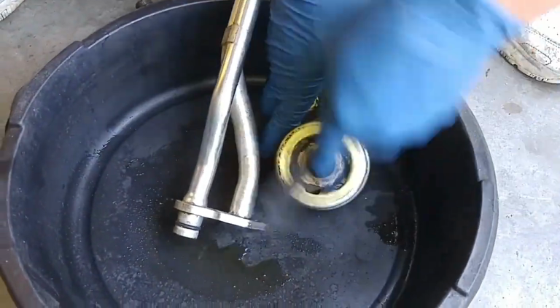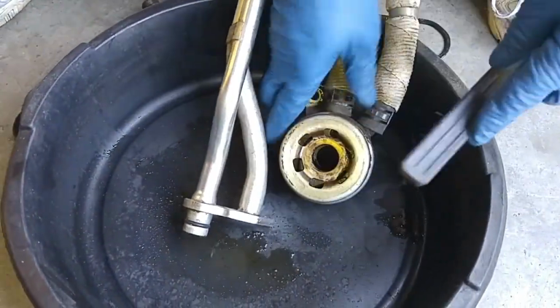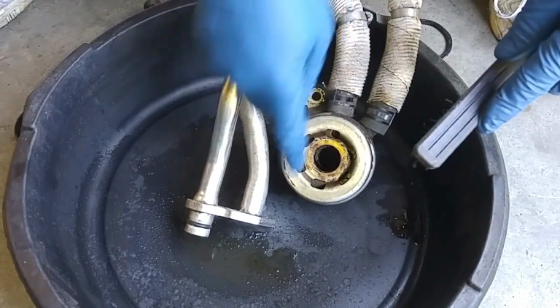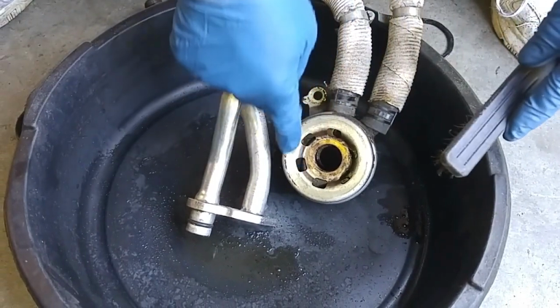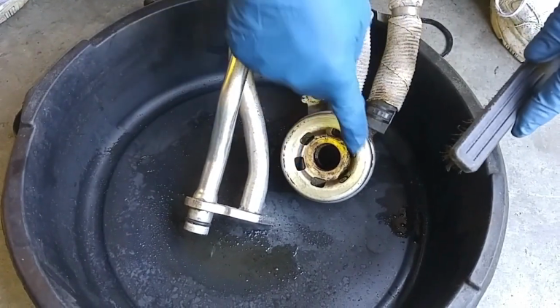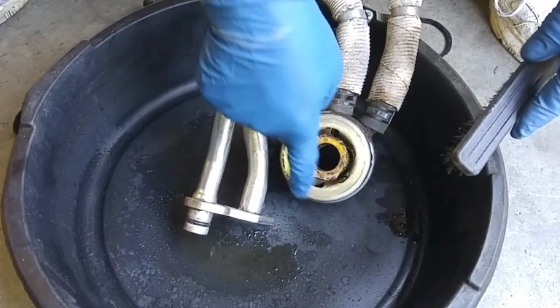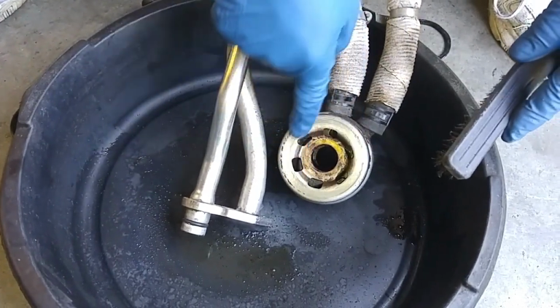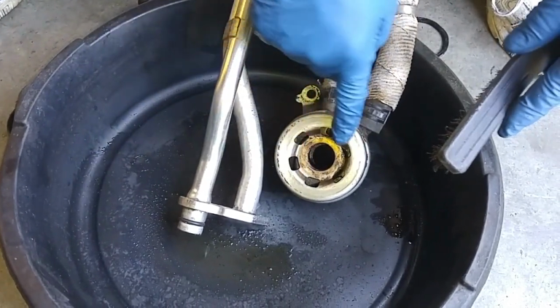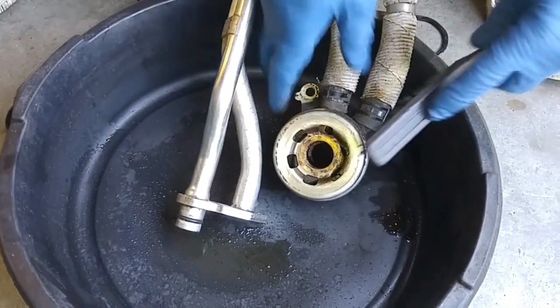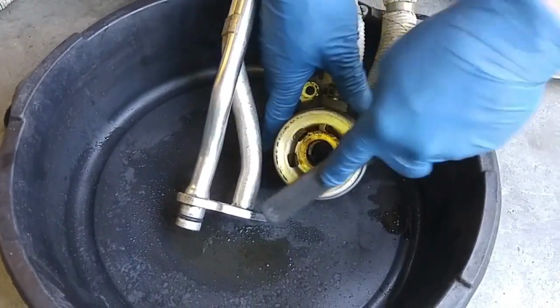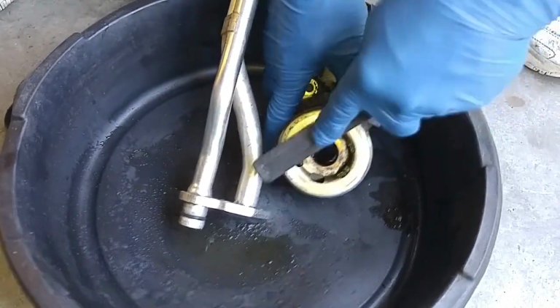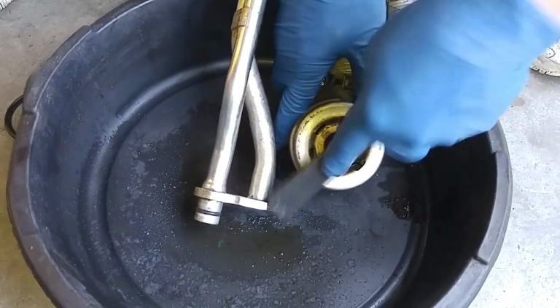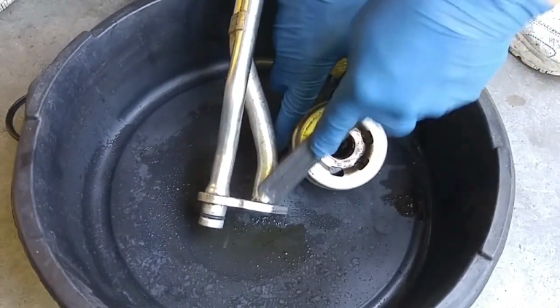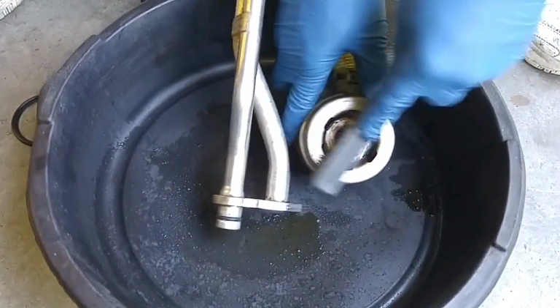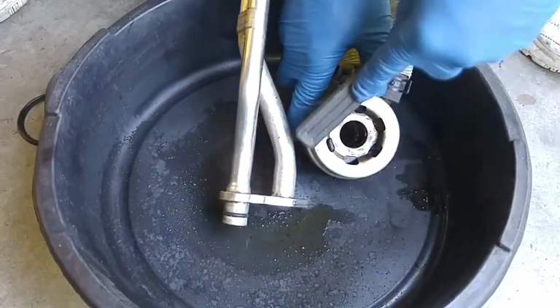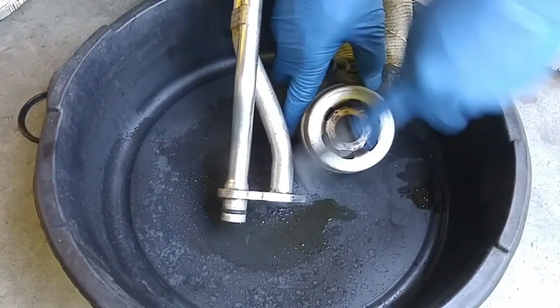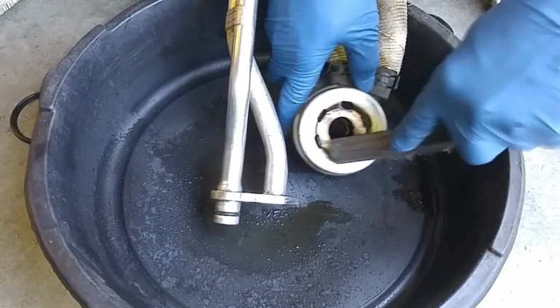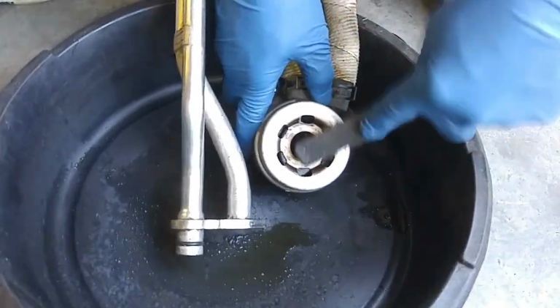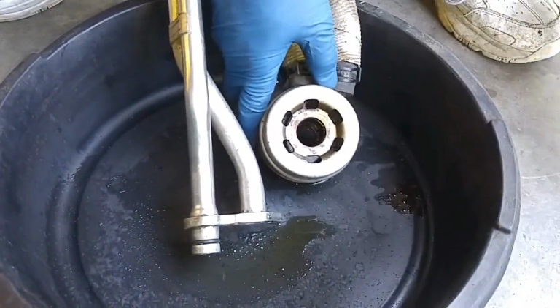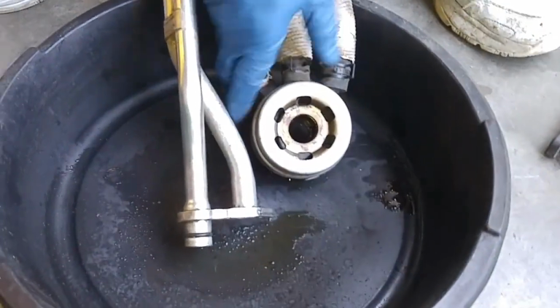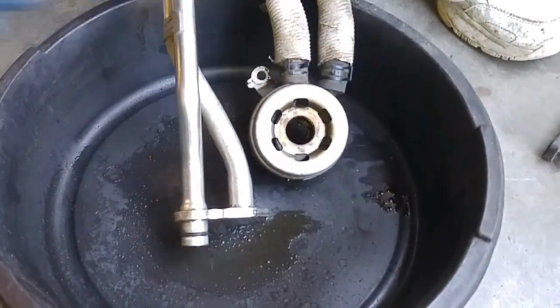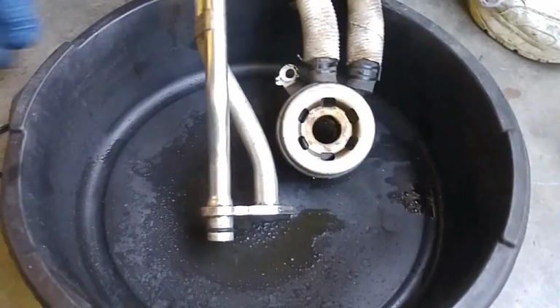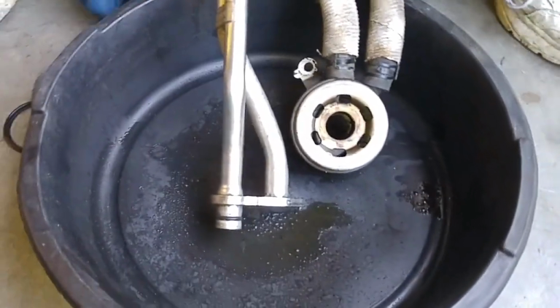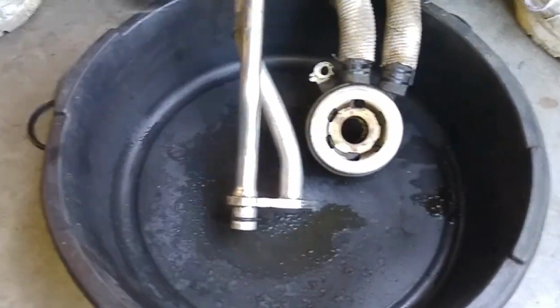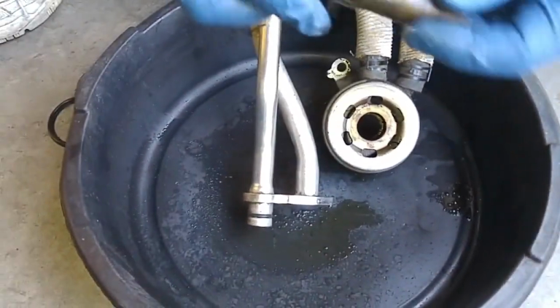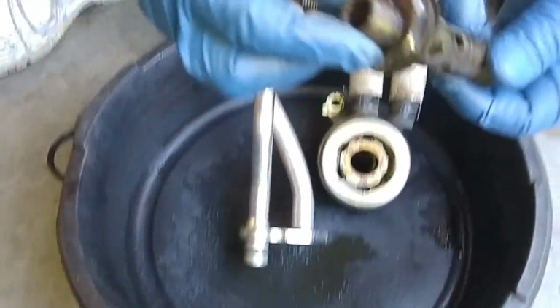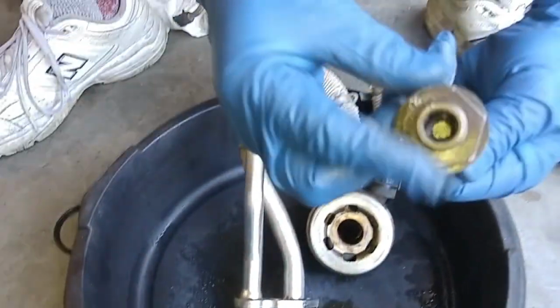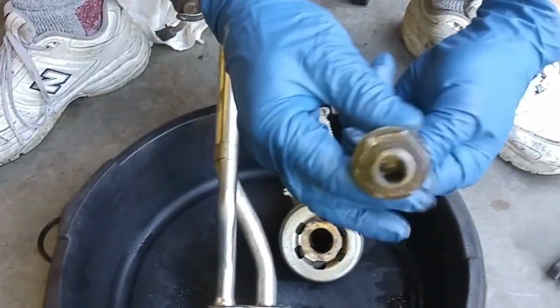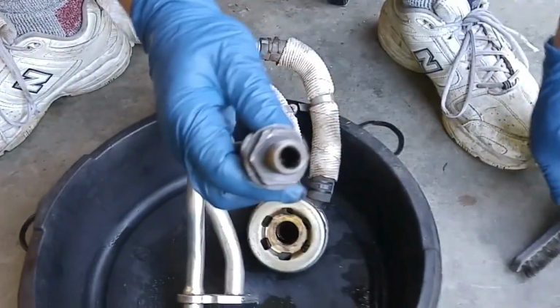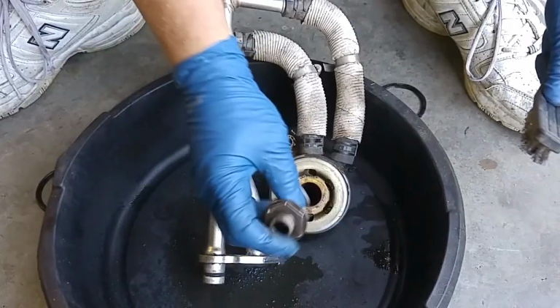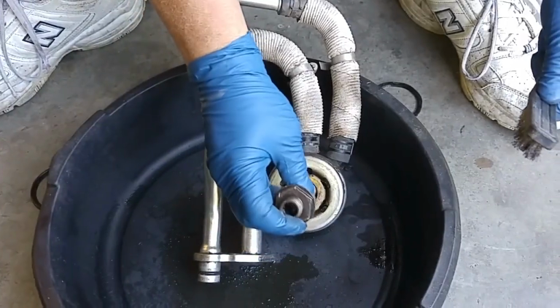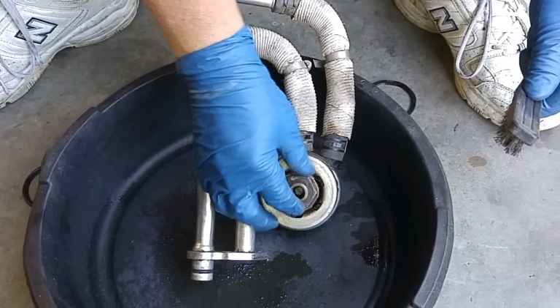So this will be the contact surface for the oil filter, and the oil filter will be screwing onto this.